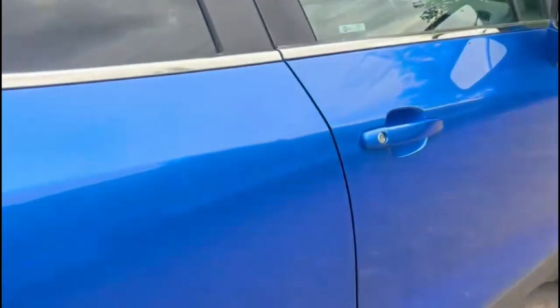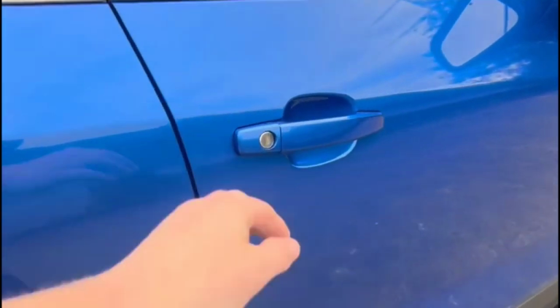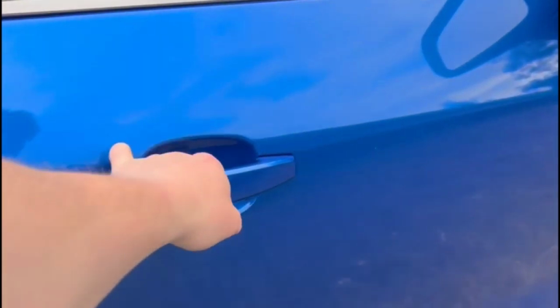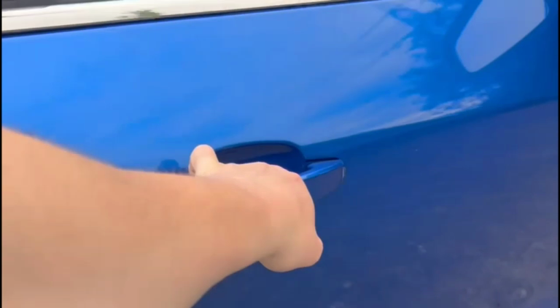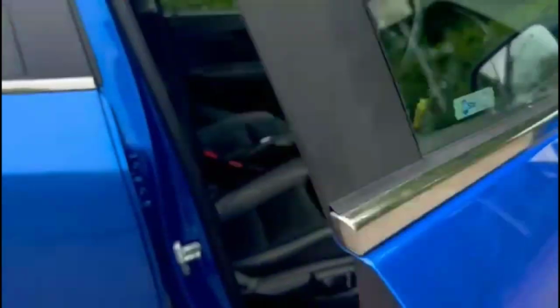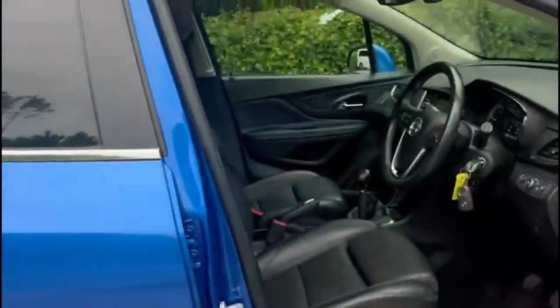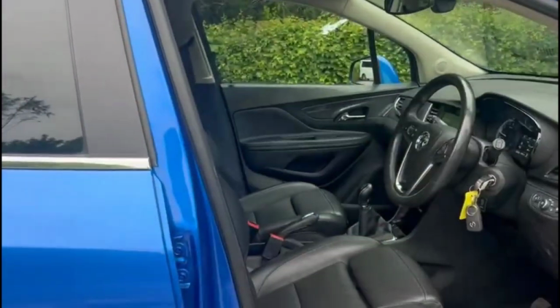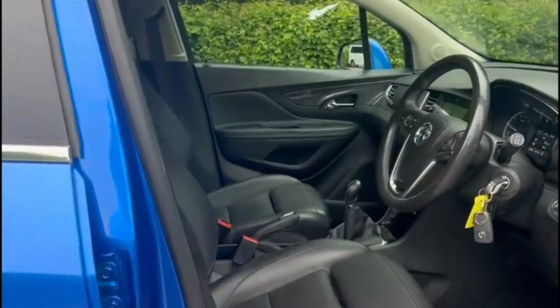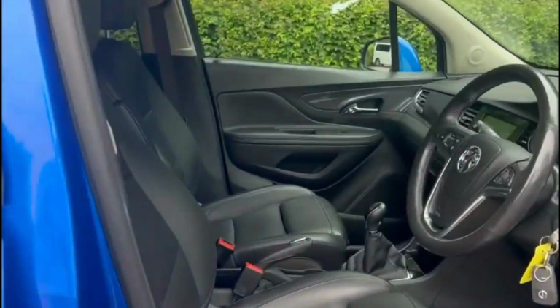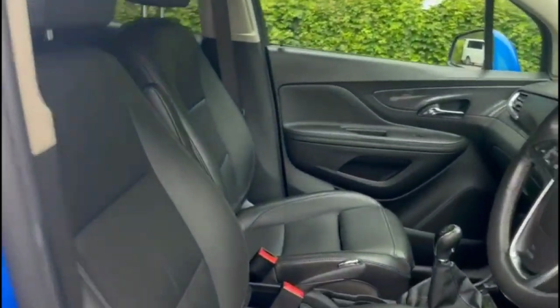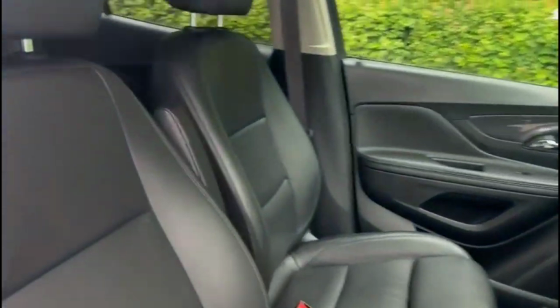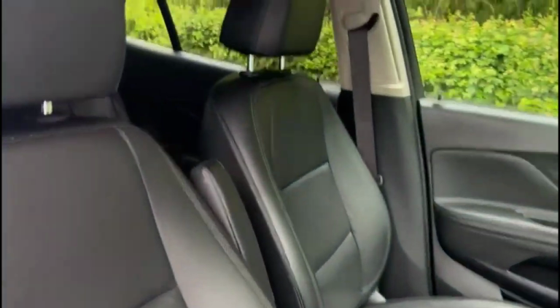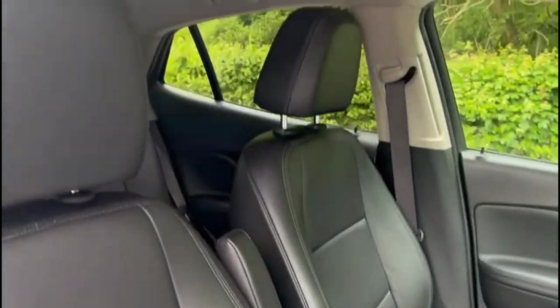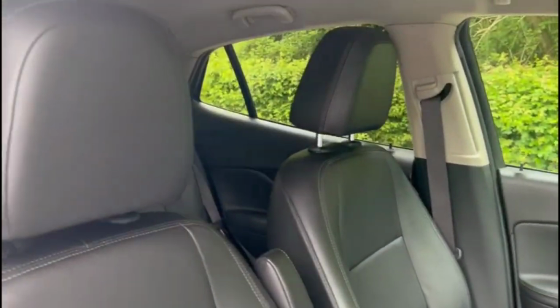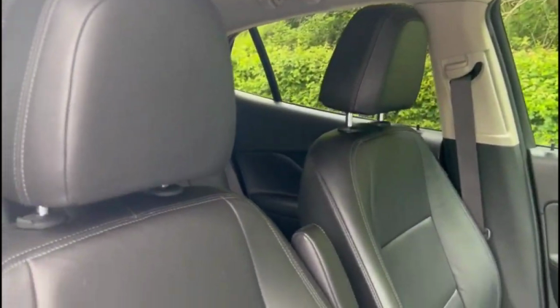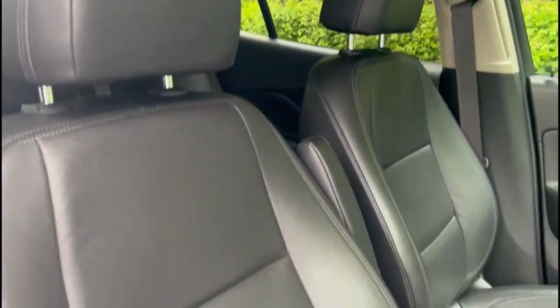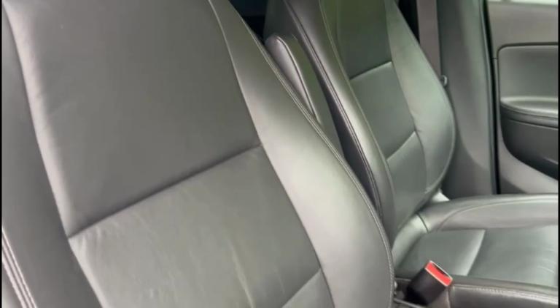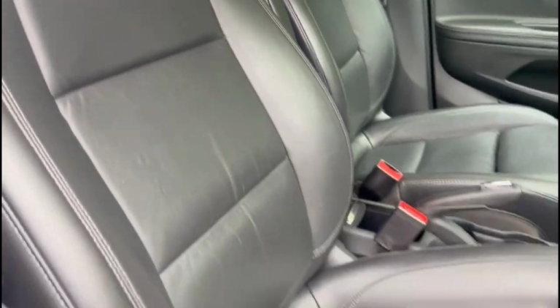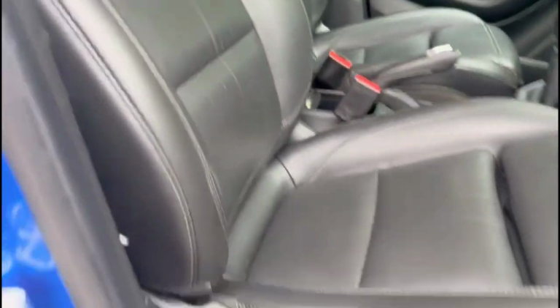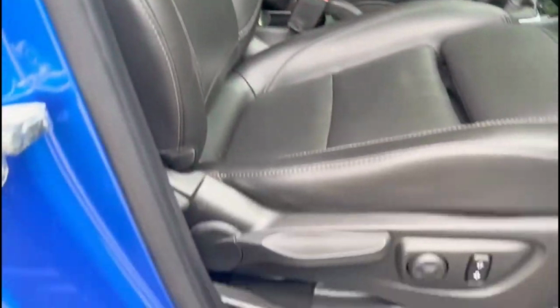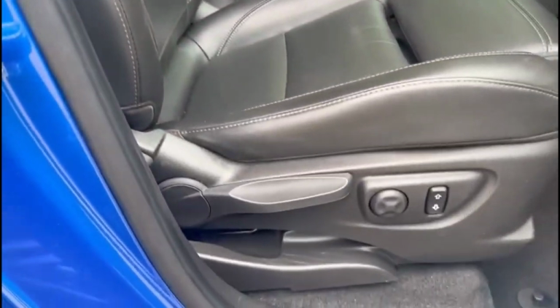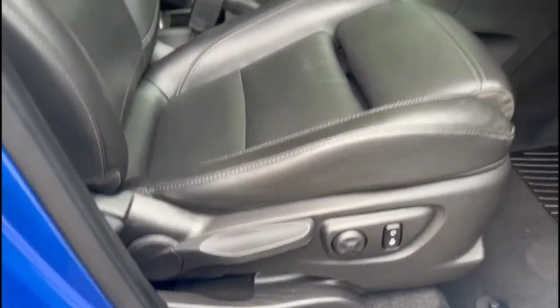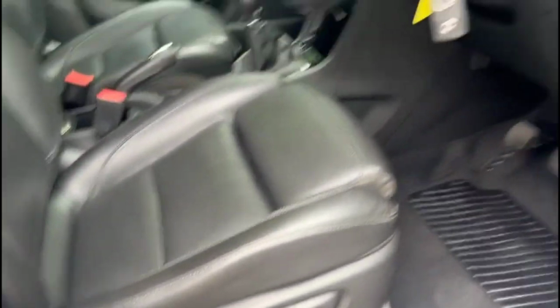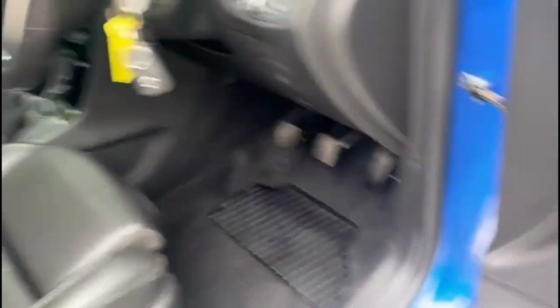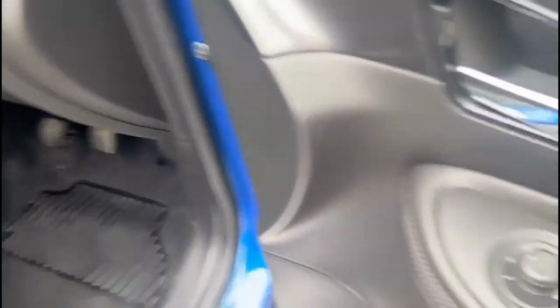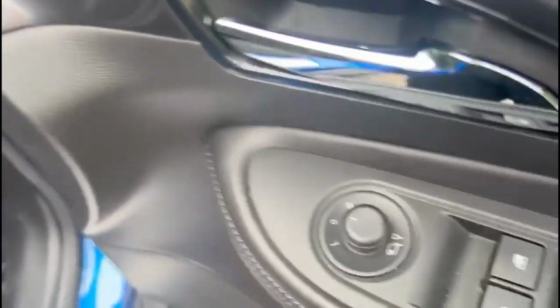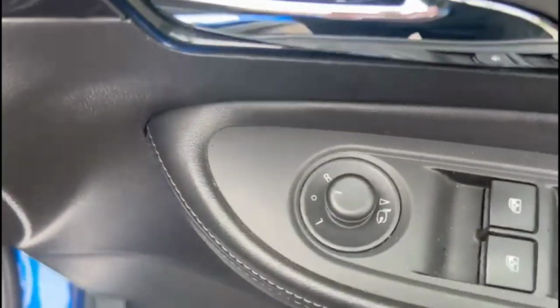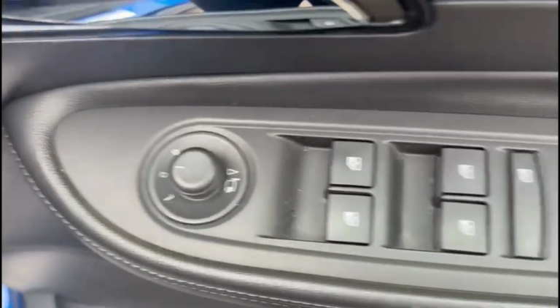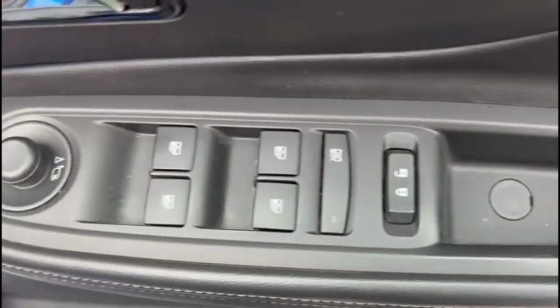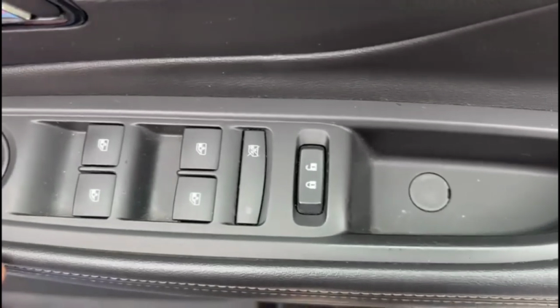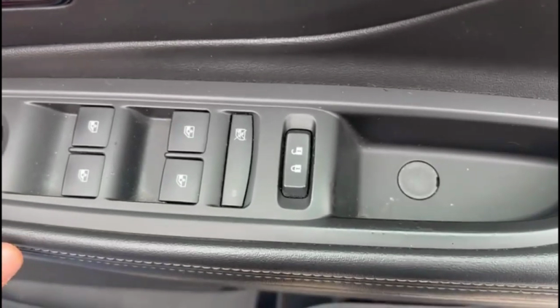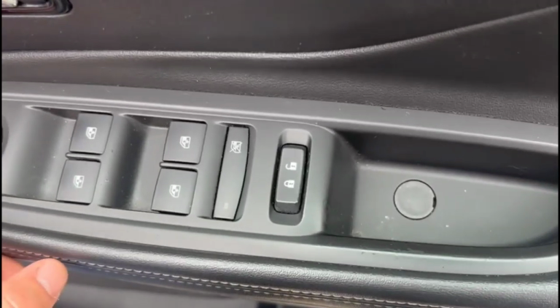As we head inside the front, there are sport front seats, adjustable centre armrests, and the driver's seat is height adjustable. Power folding mirrors and front and rear electric windows.